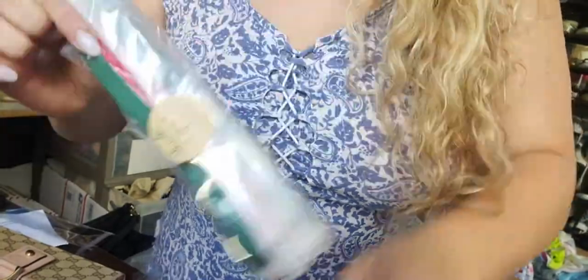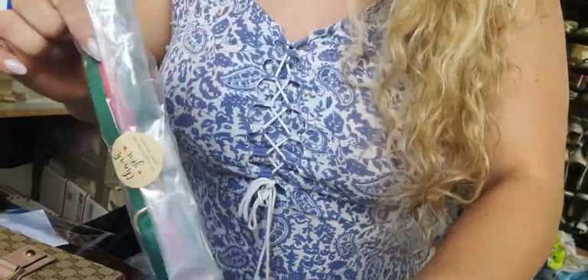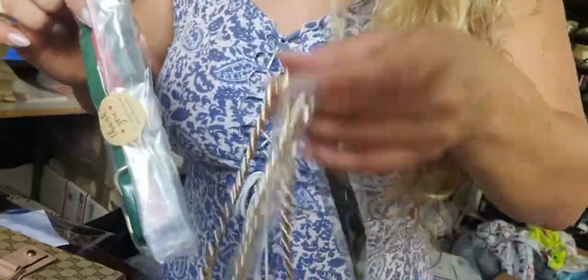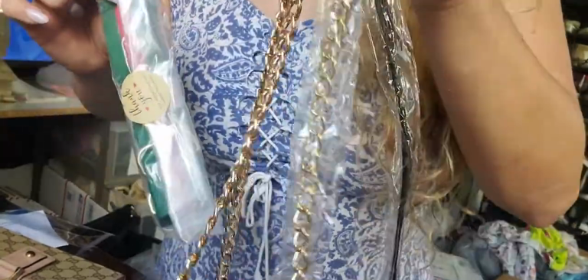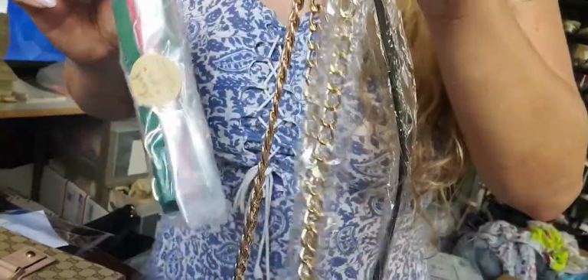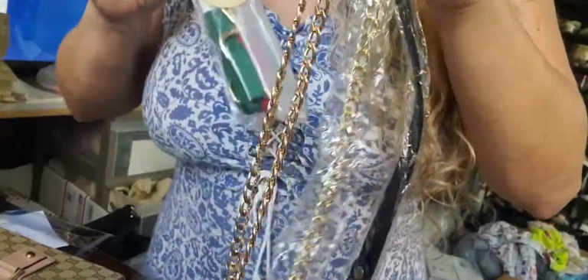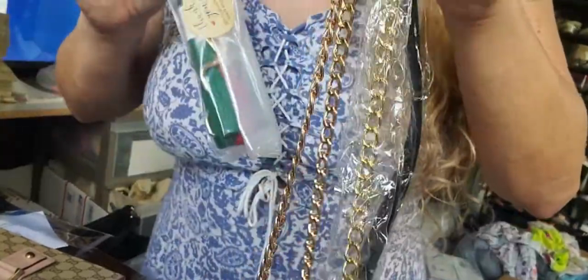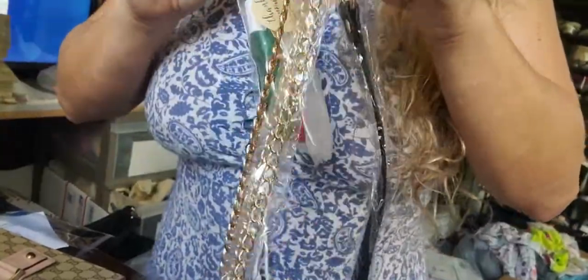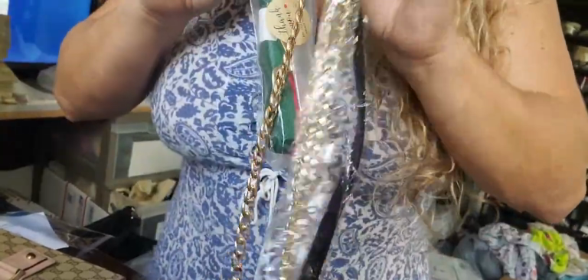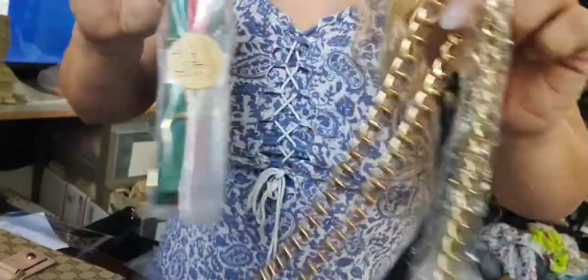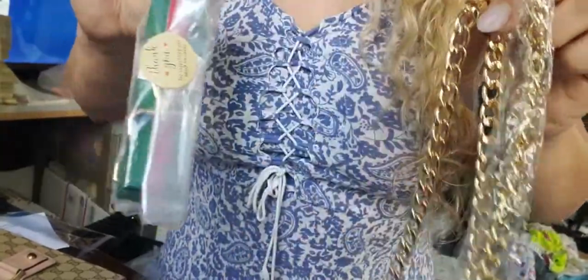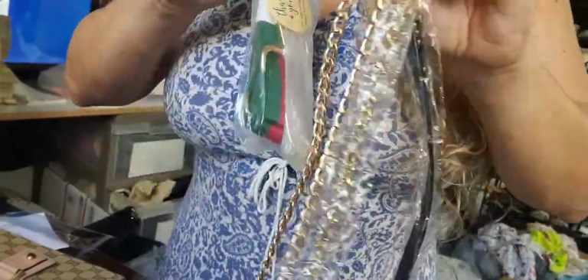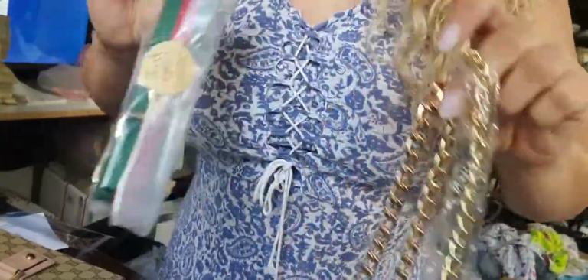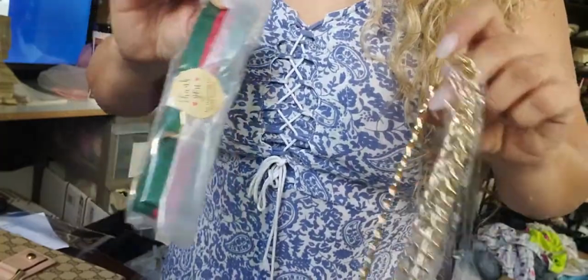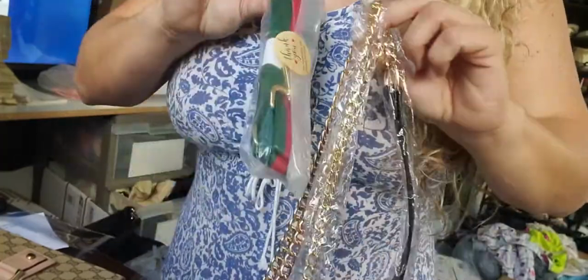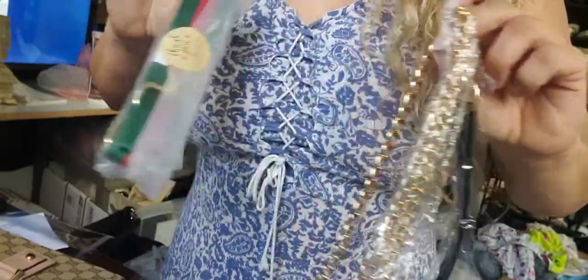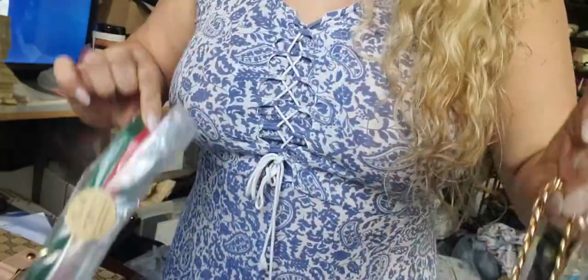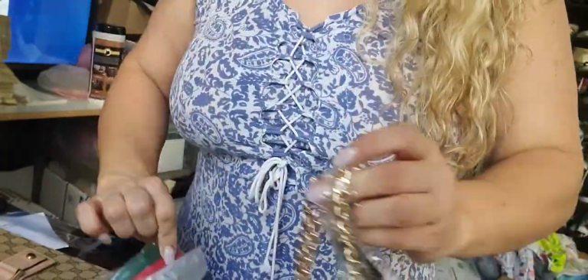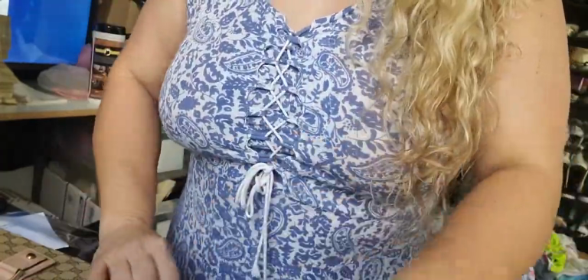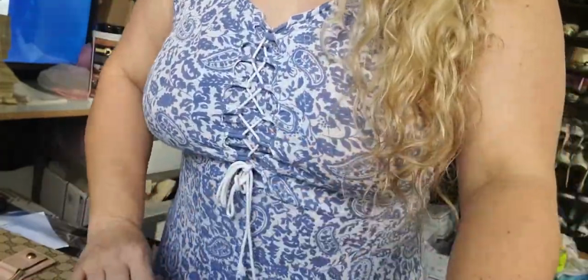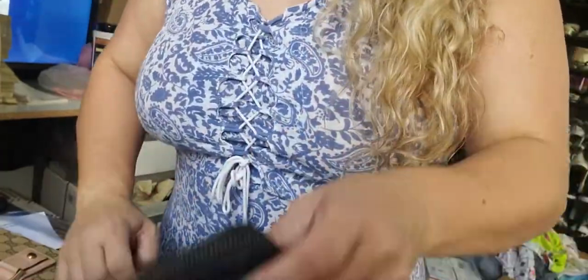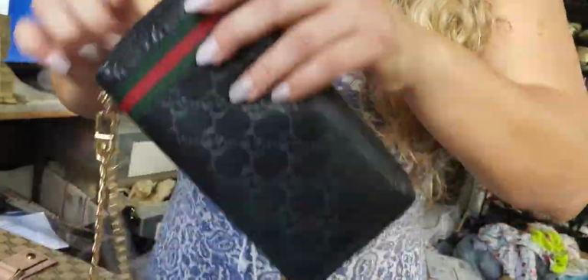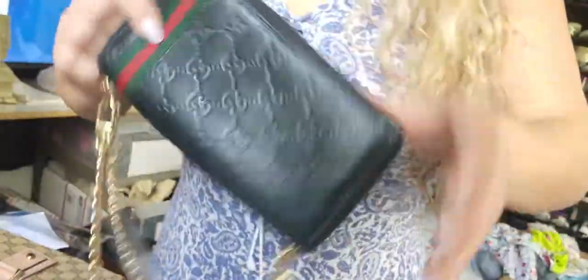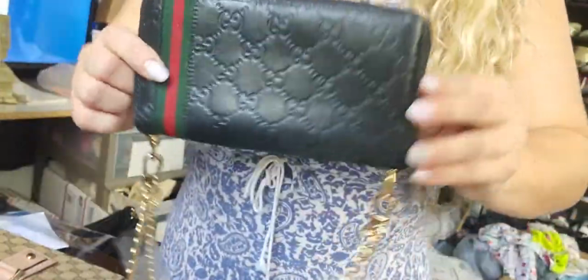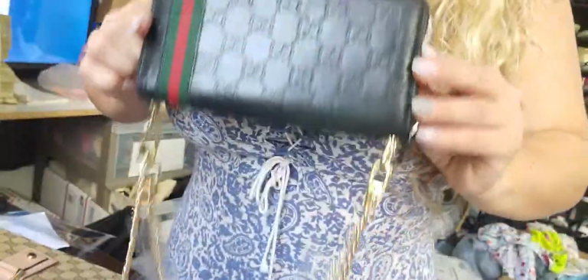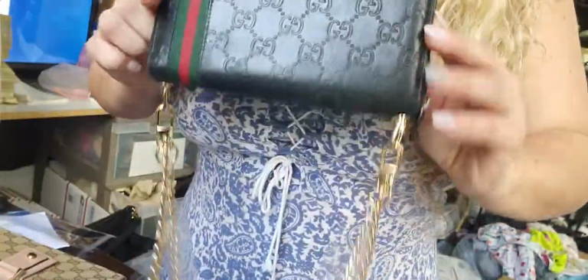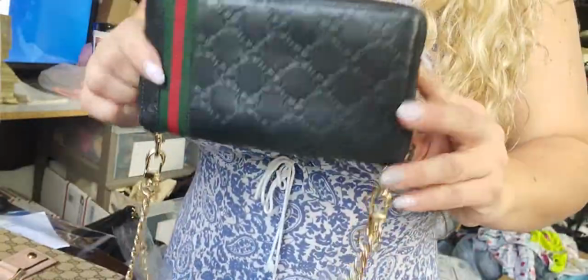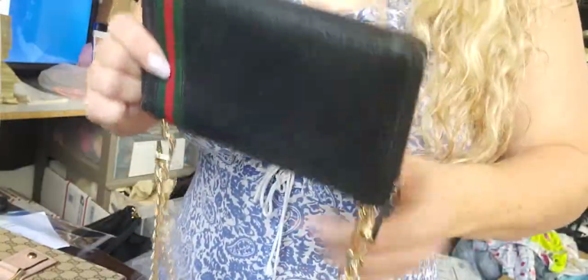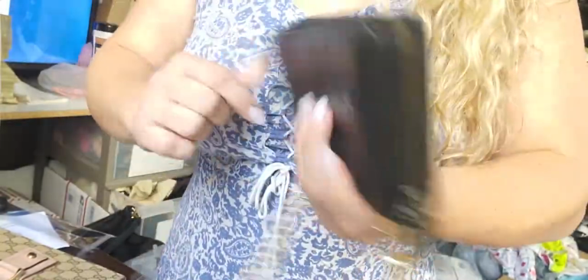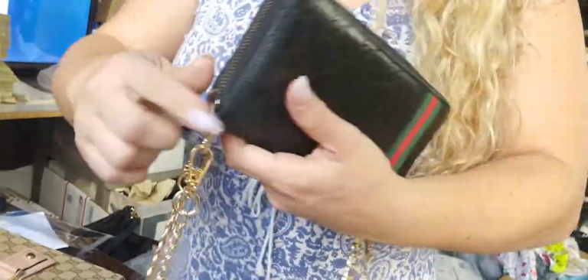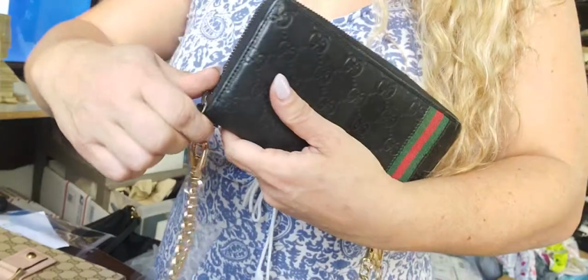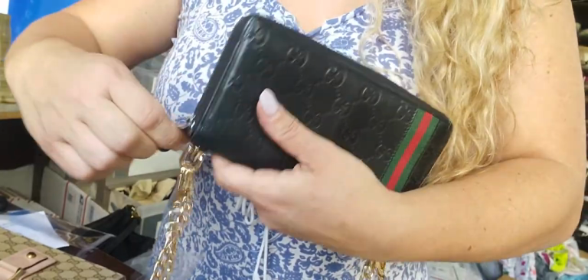These are not original — these are just boutique styles and they do not have a brand. Again, the wallet is 100% authentic.